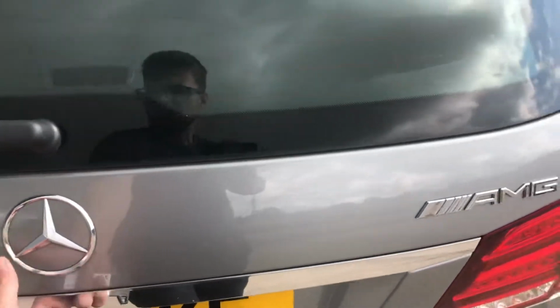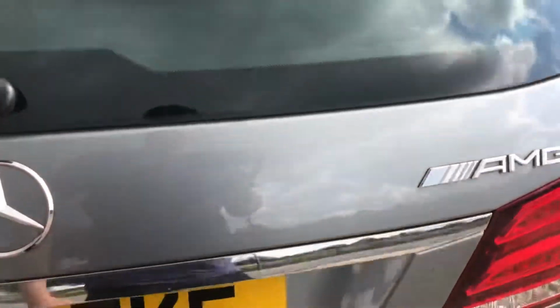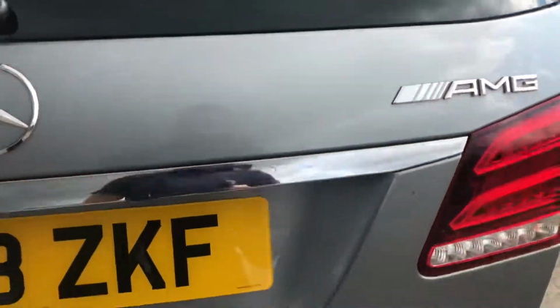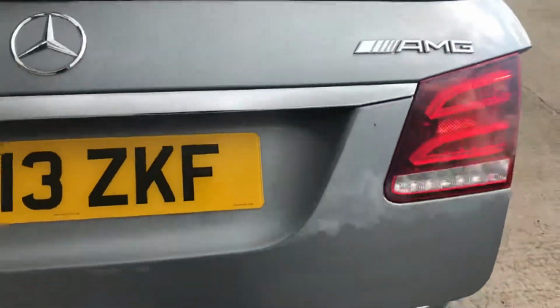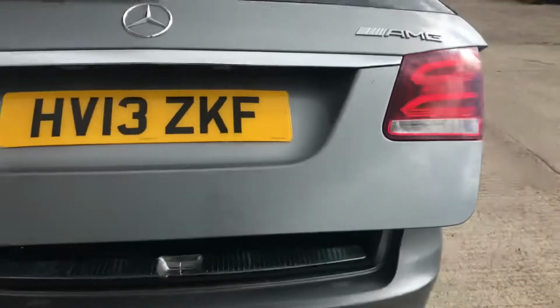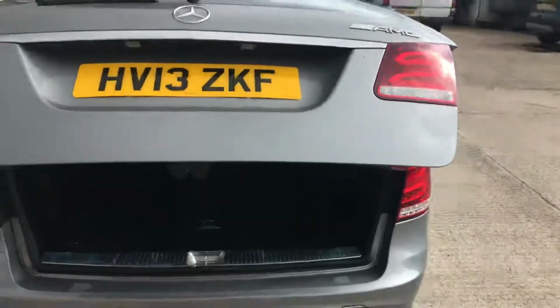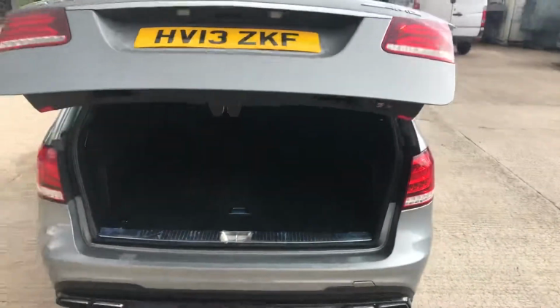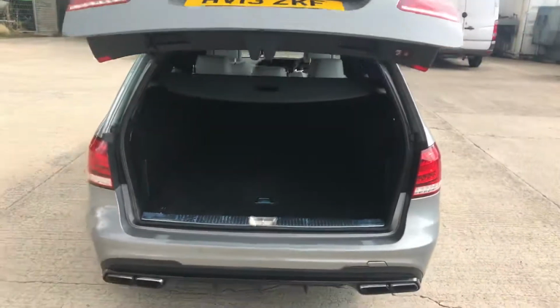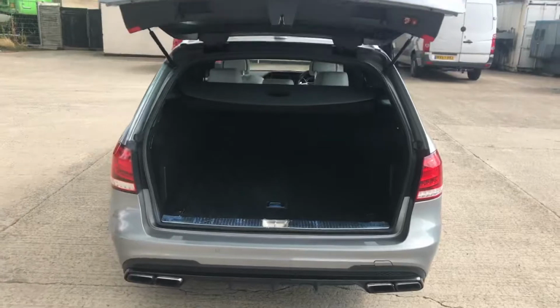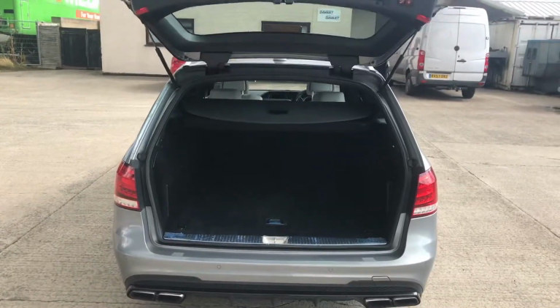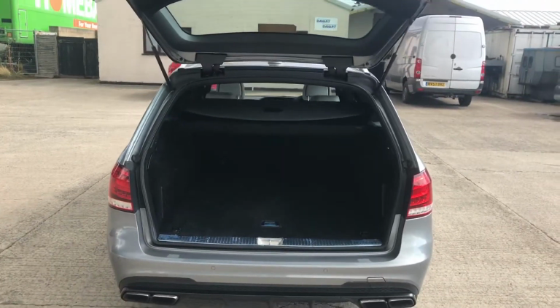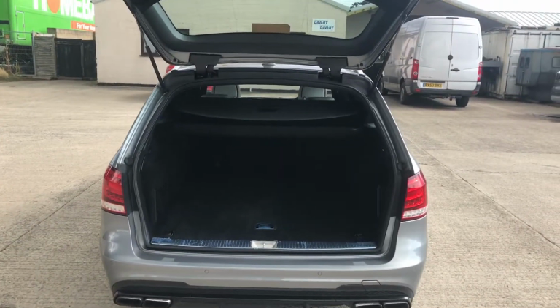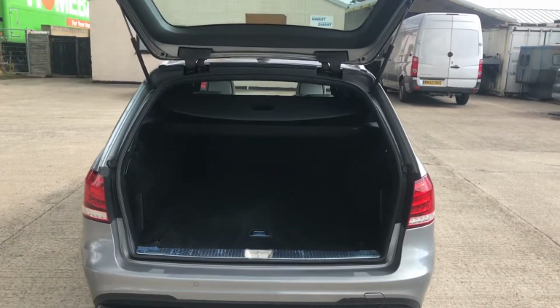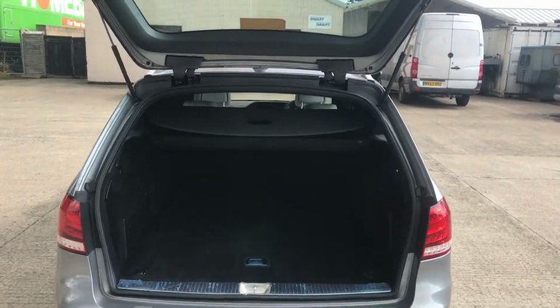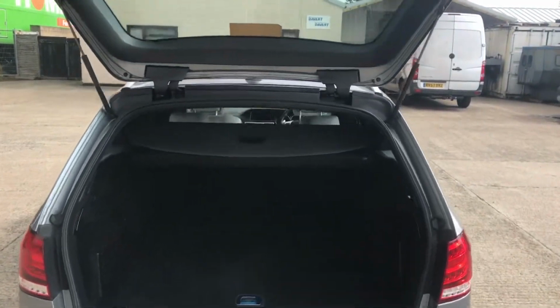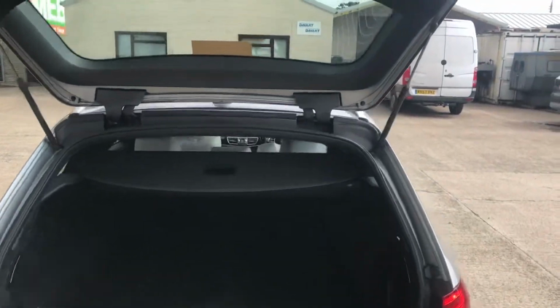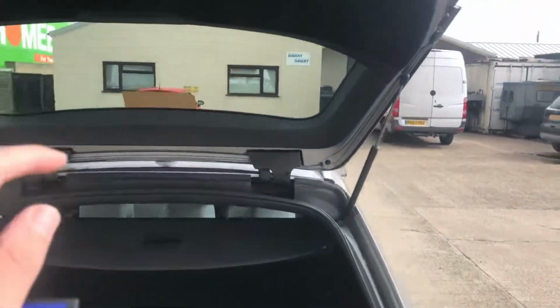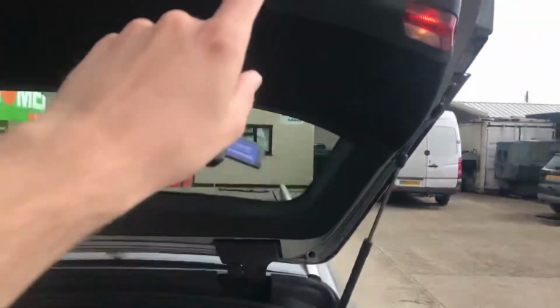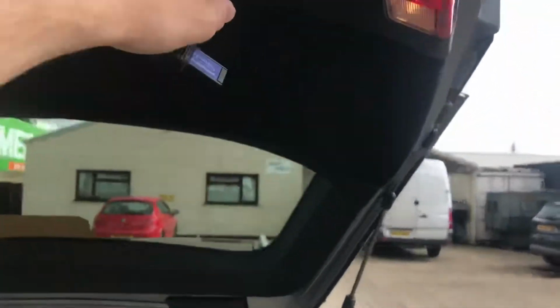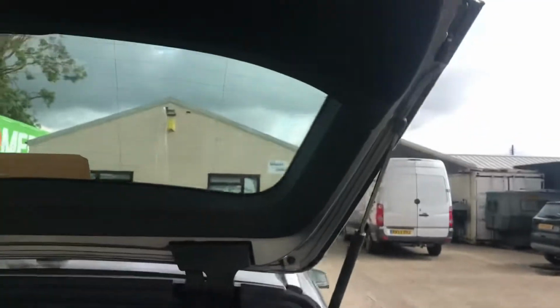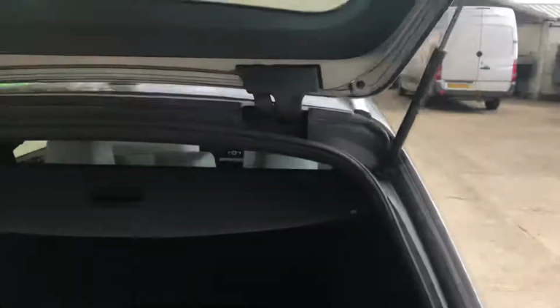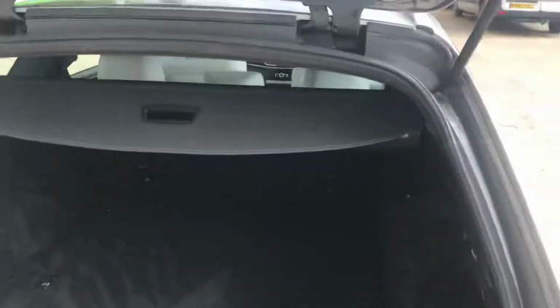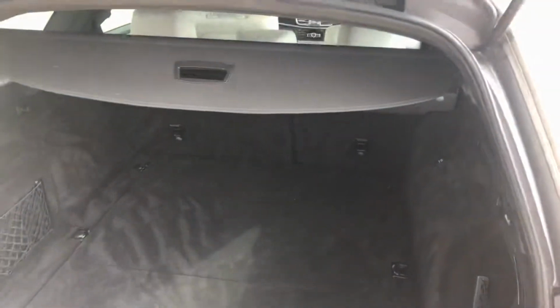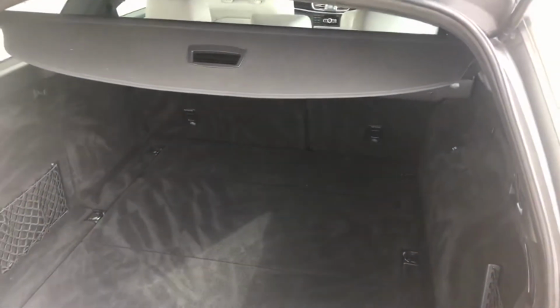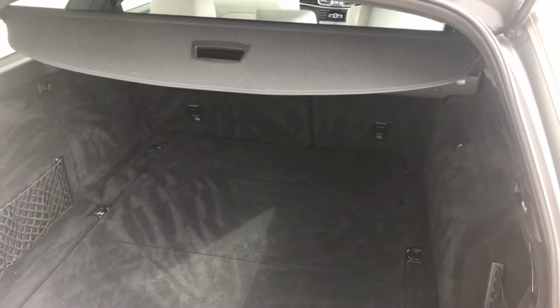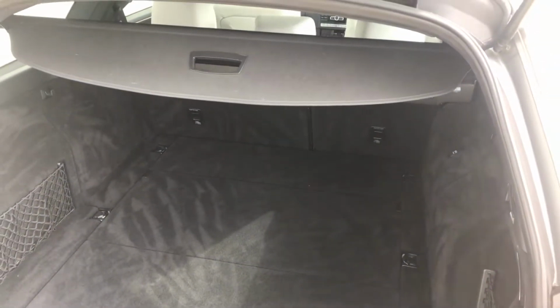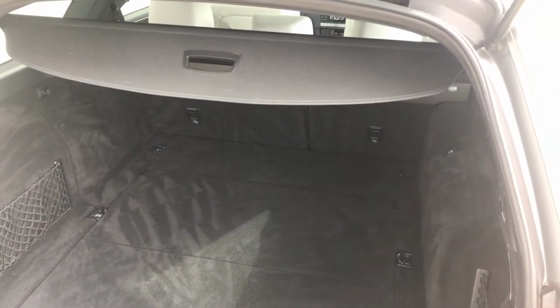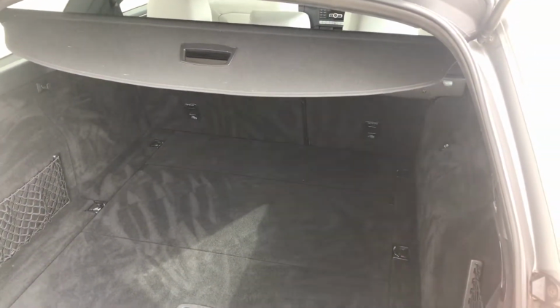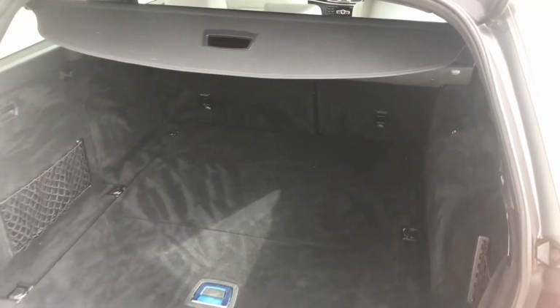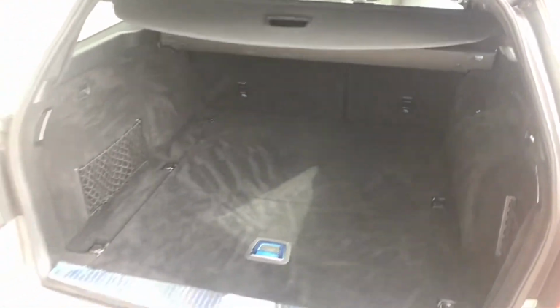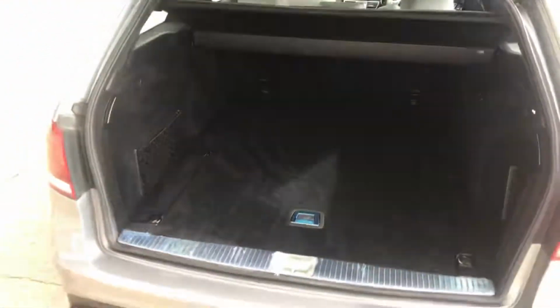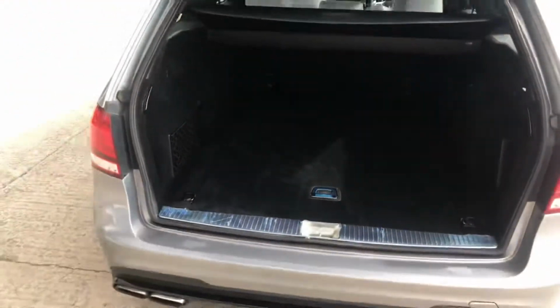You have got the electronic tailgate on this one as well, and that works exactly as it should. There's plenty of room in the boot, and you've got the parcel shelf.